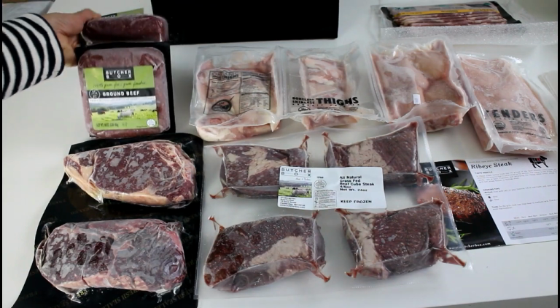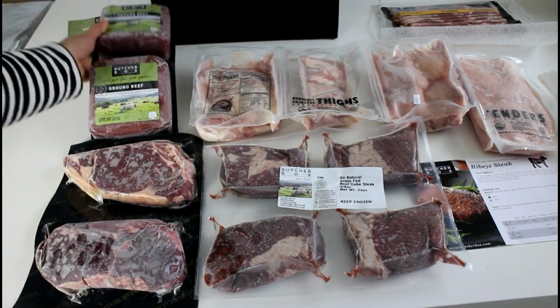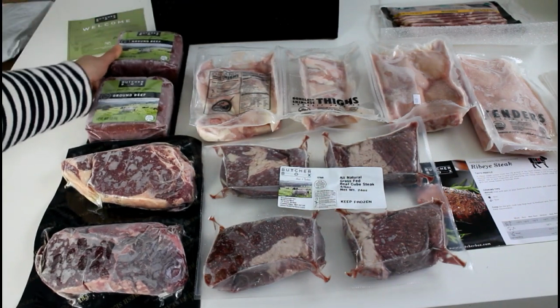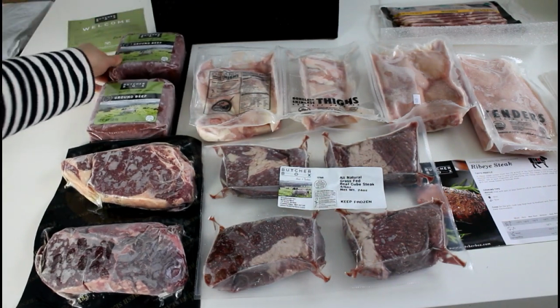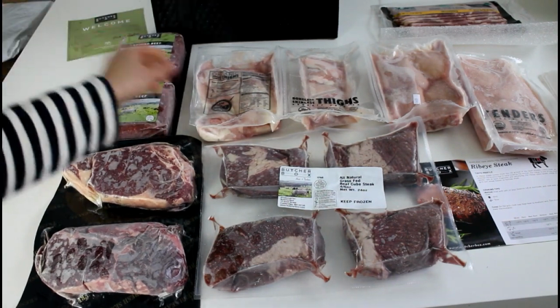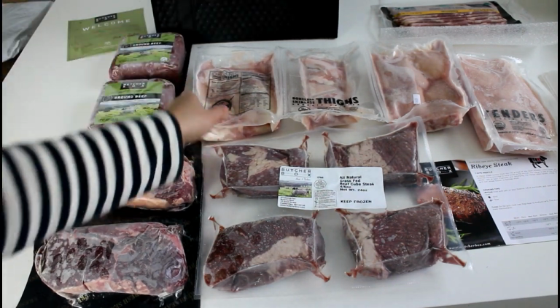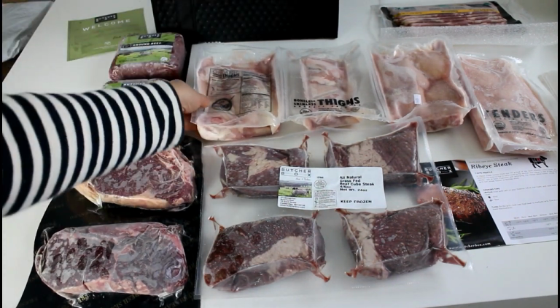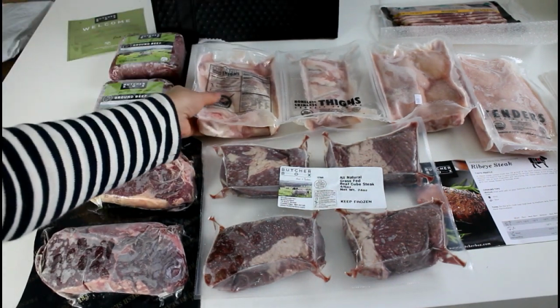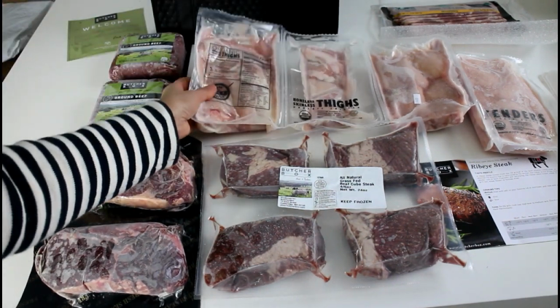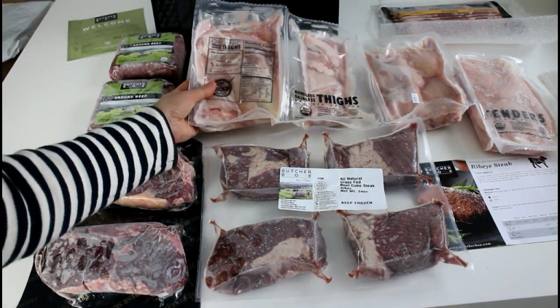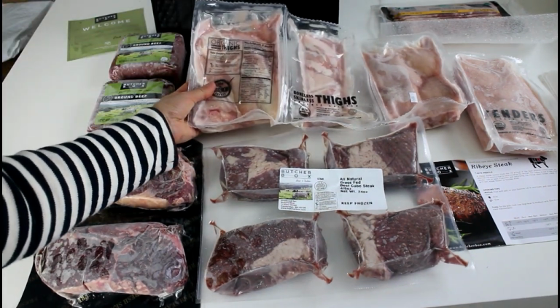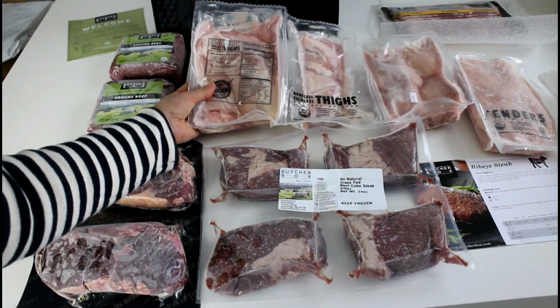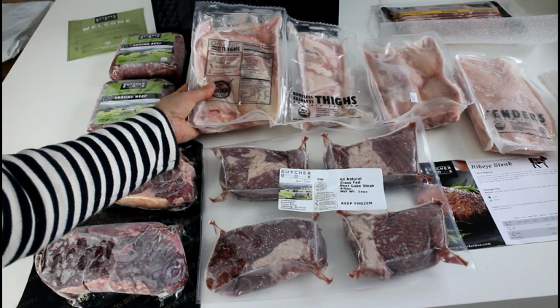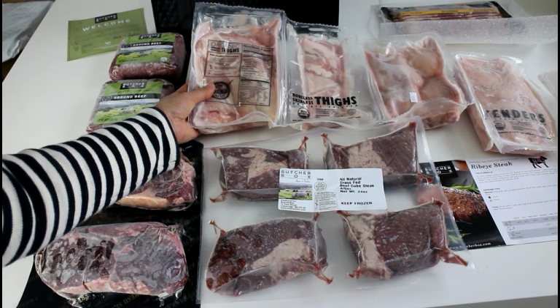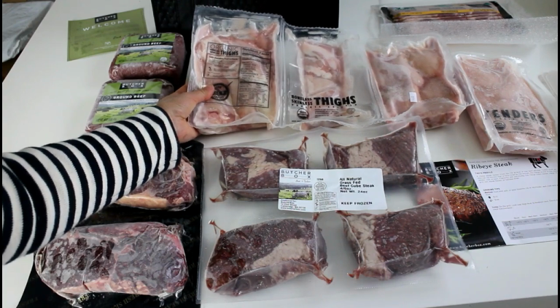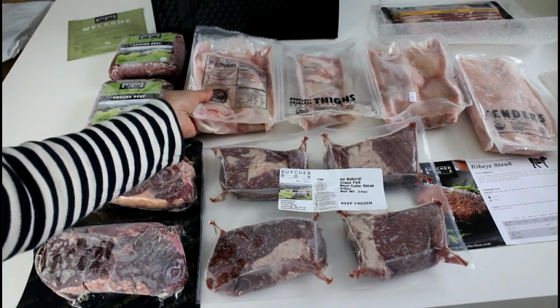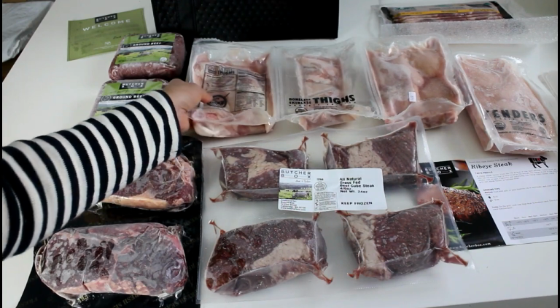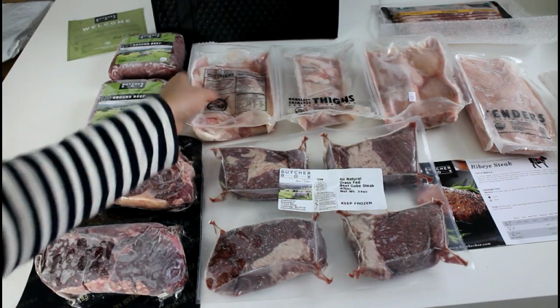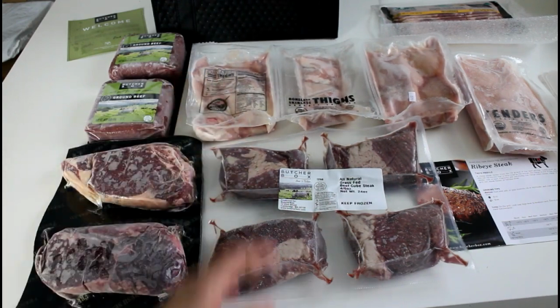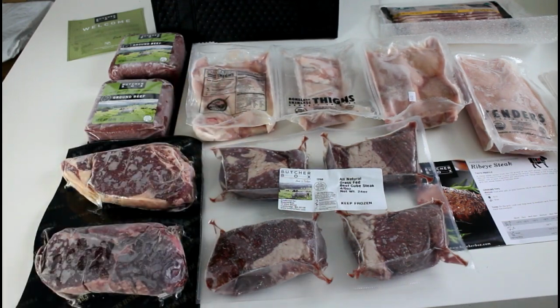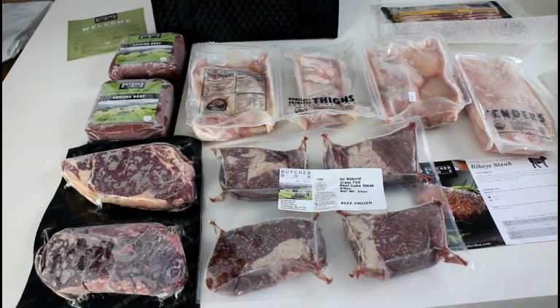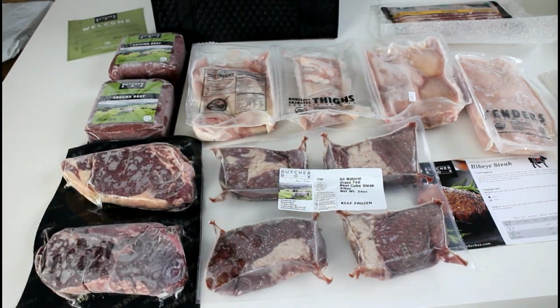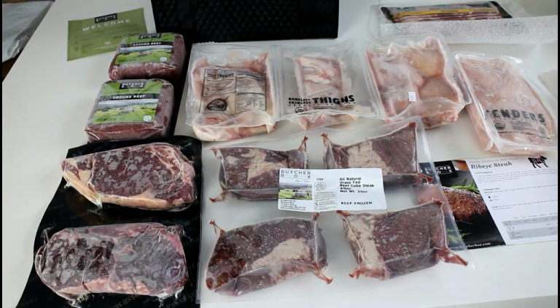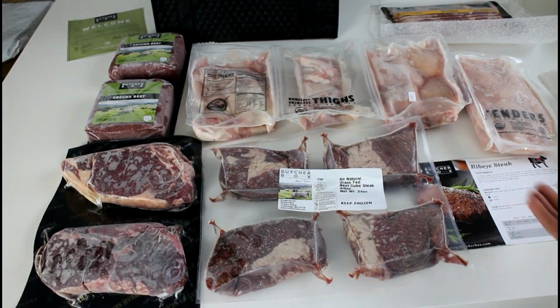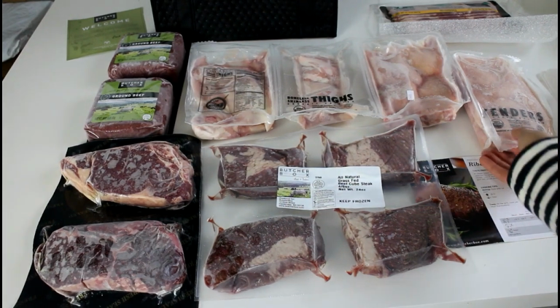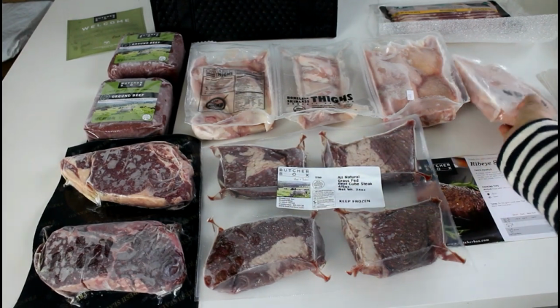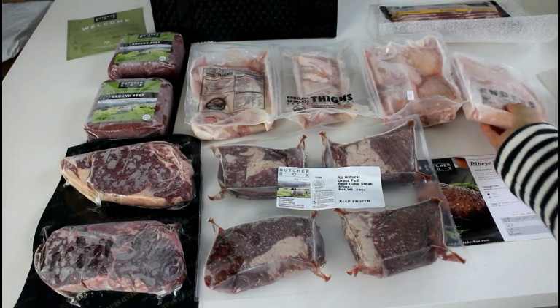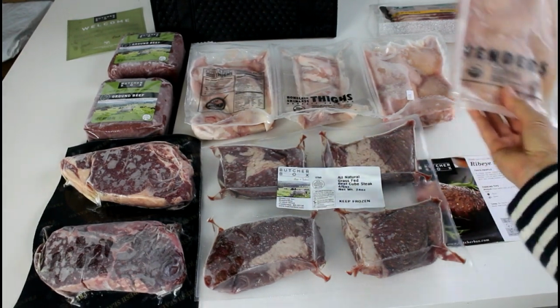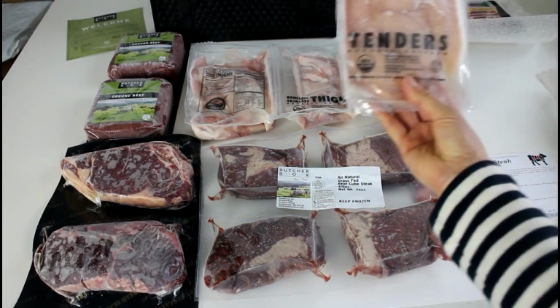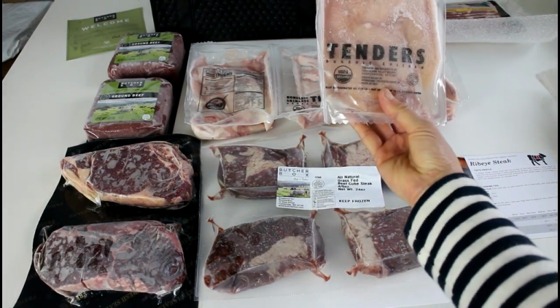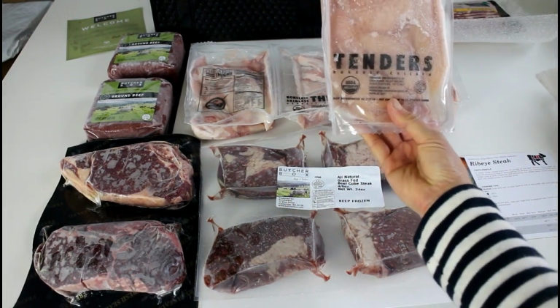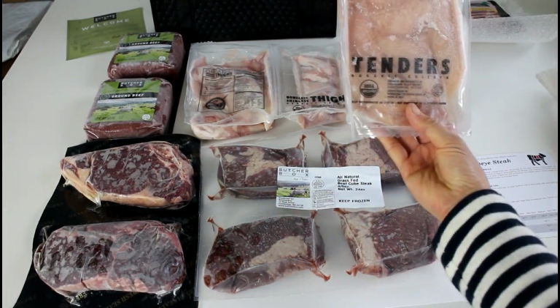This will last a while. And then we have these organic, boneless, skinless chicken thighs, and then we have some organic chicken tenders.